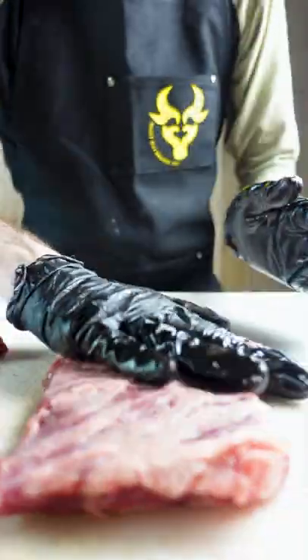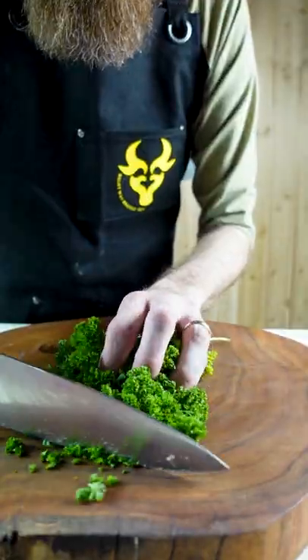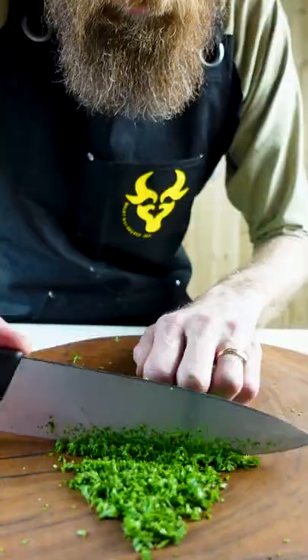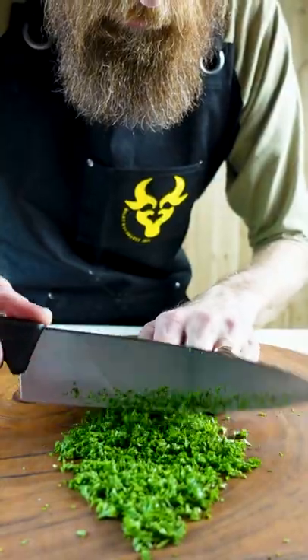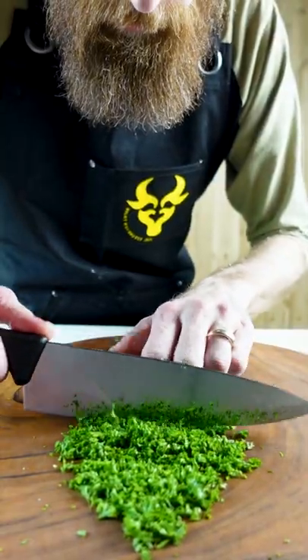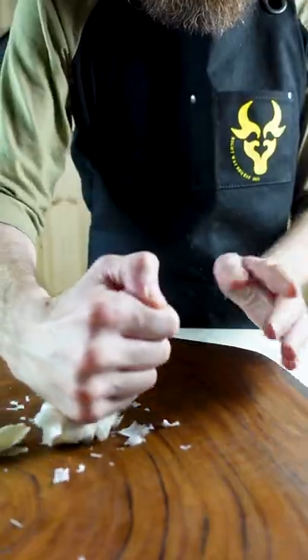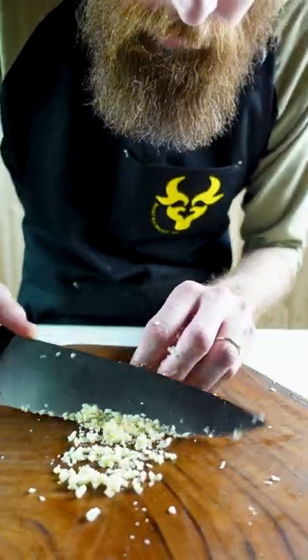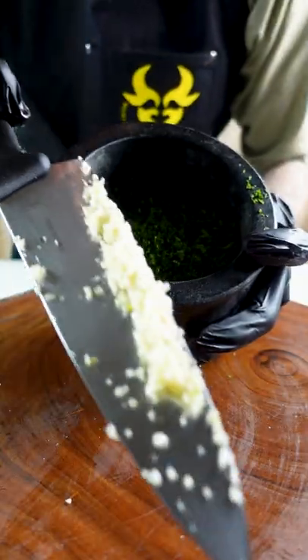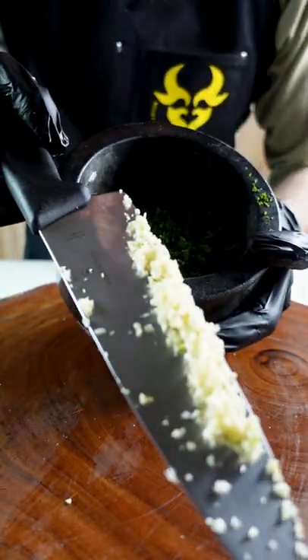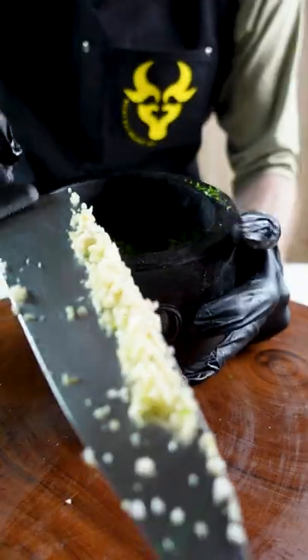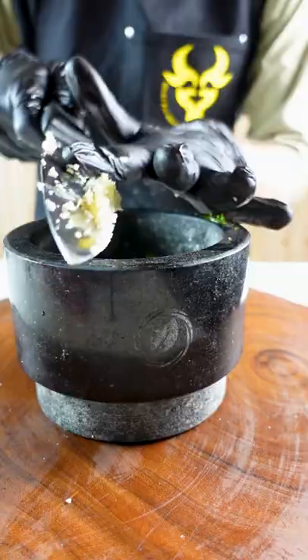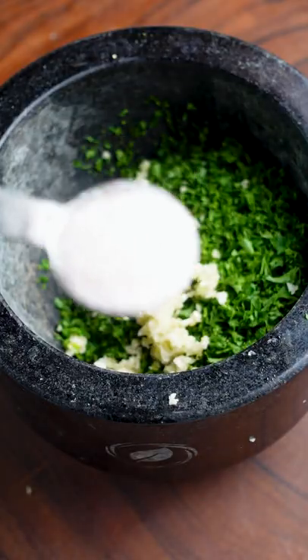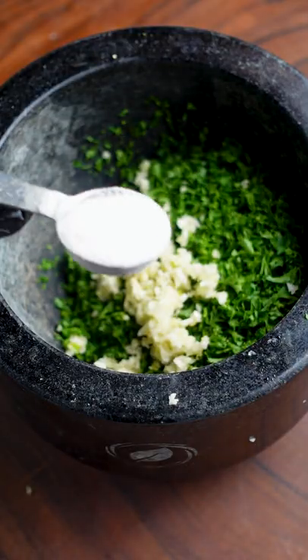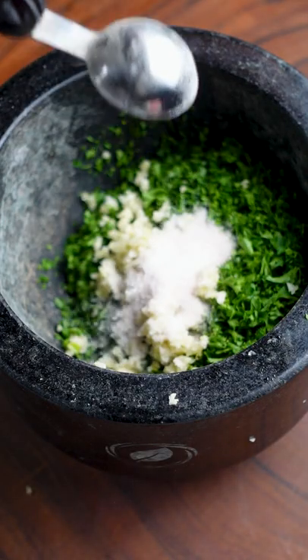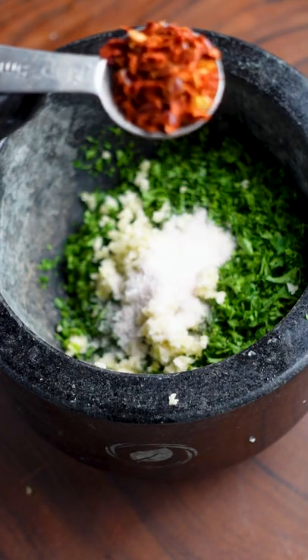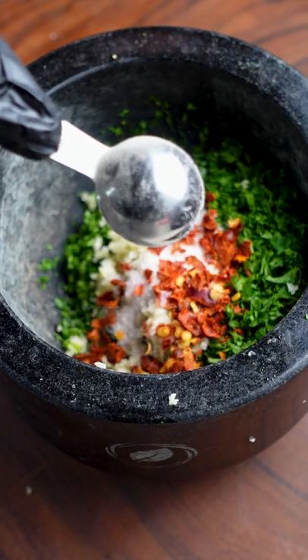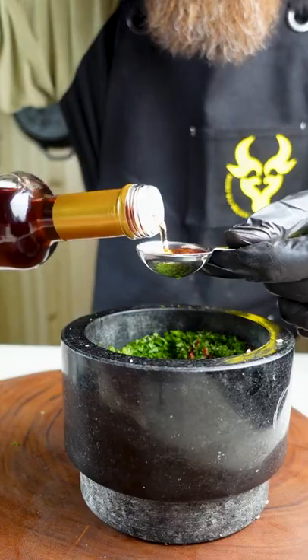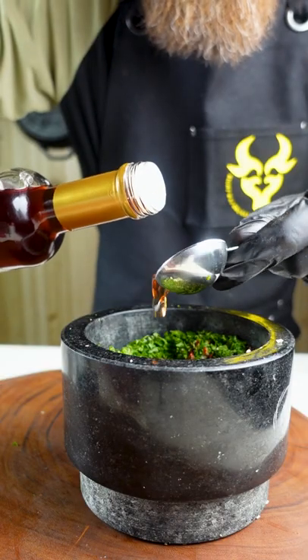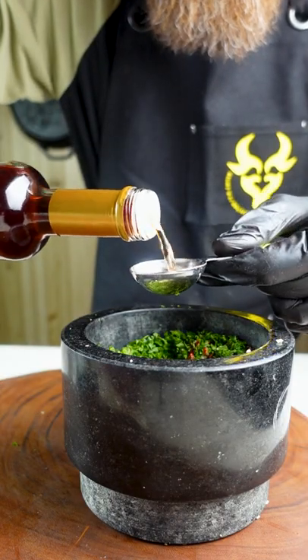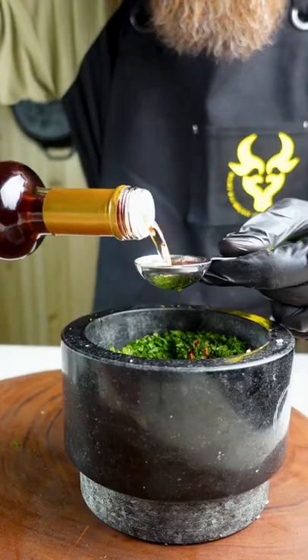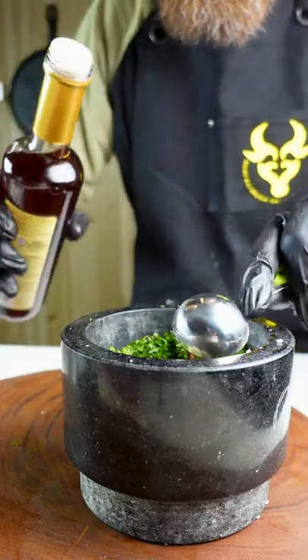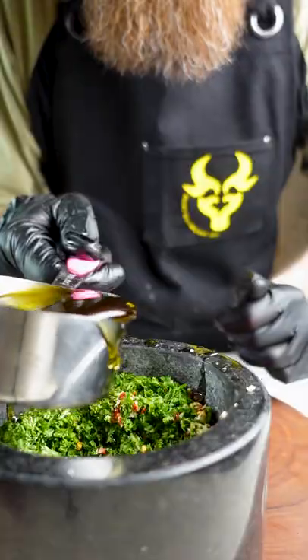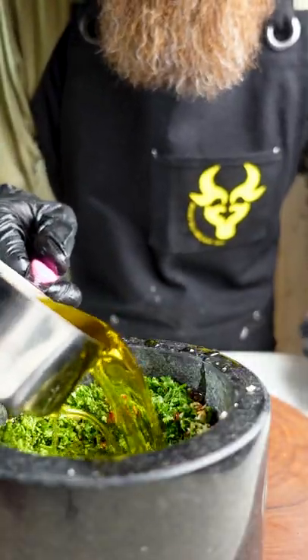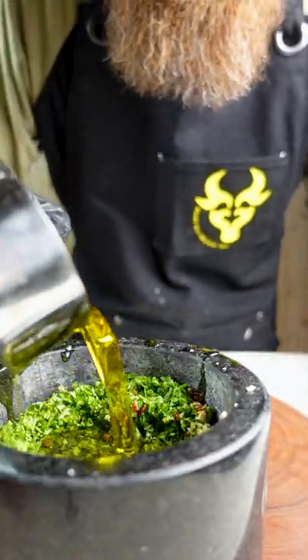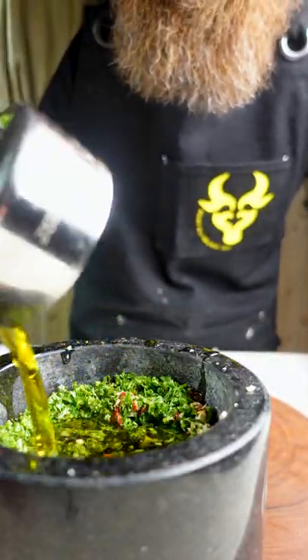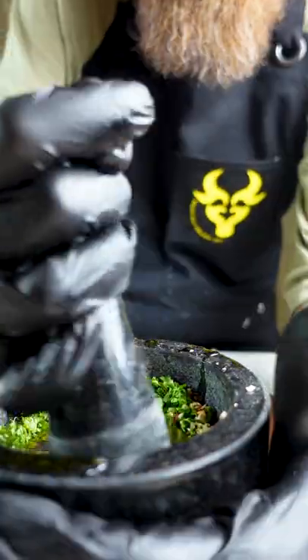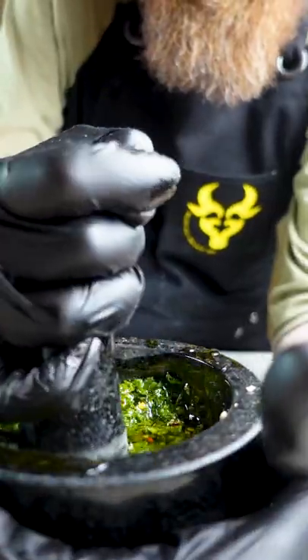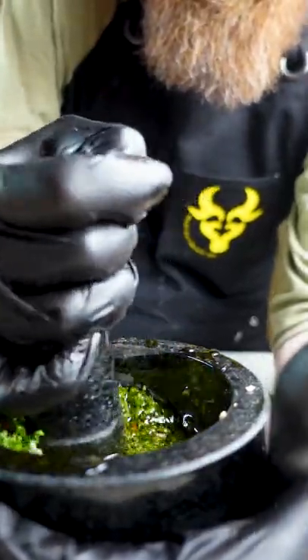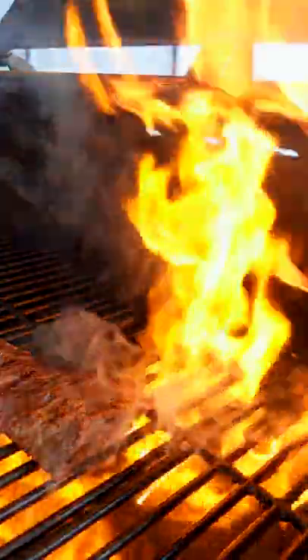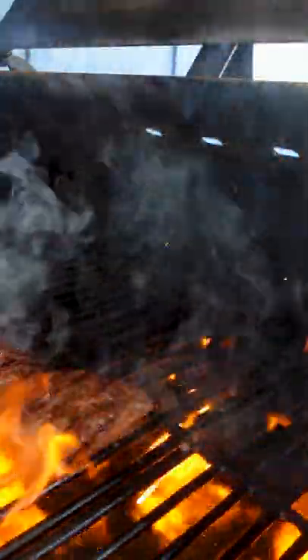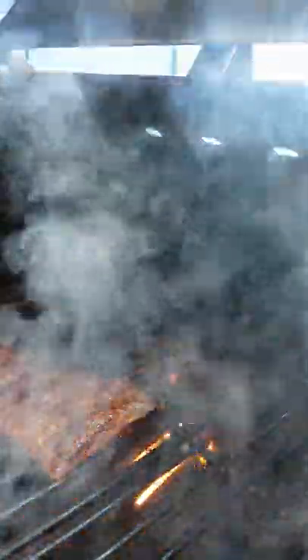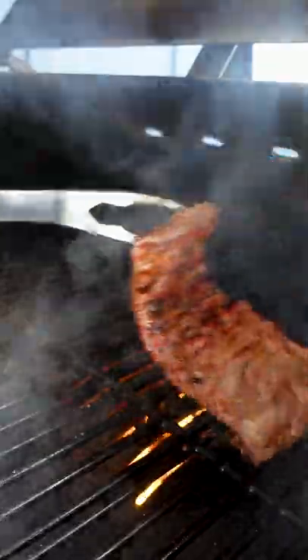If you've never had chimichurri, you've got to try this out. Half a cup of parsley, three cloves of minced garlic, one teaspoon of salt, one teaspoon of red pepper, two tablespoons of red wine vinegar, and half a cup of olive oil. It's always best to make it ahead of time and use it the next night.